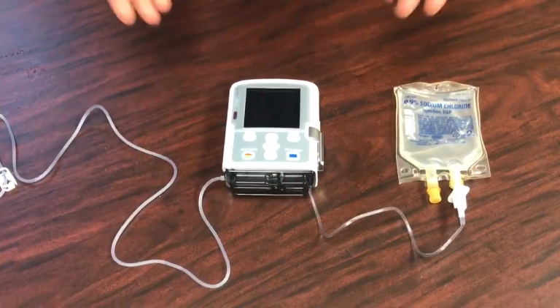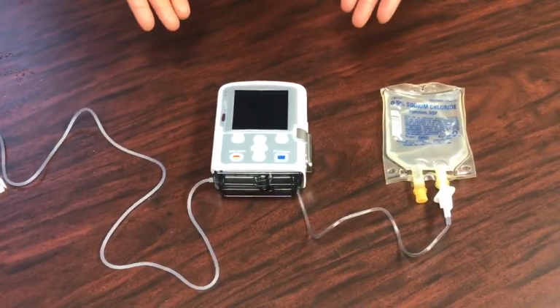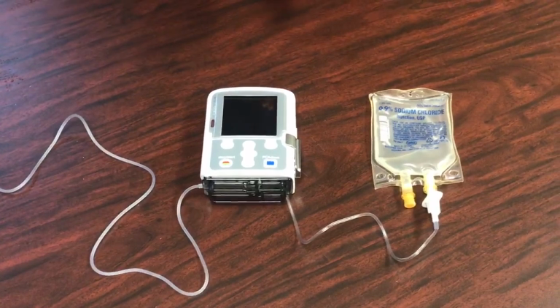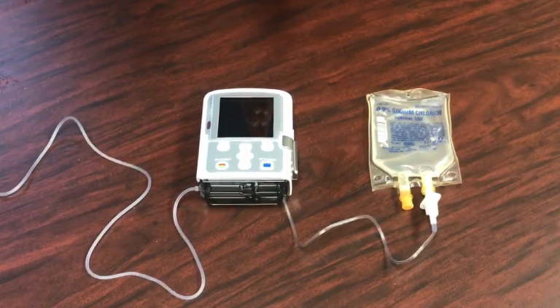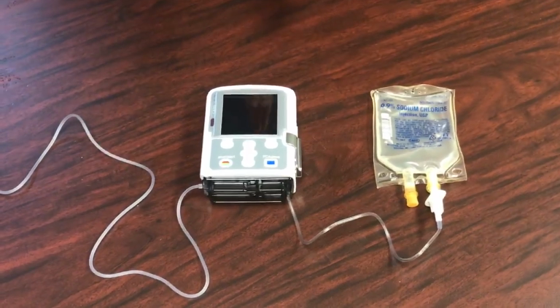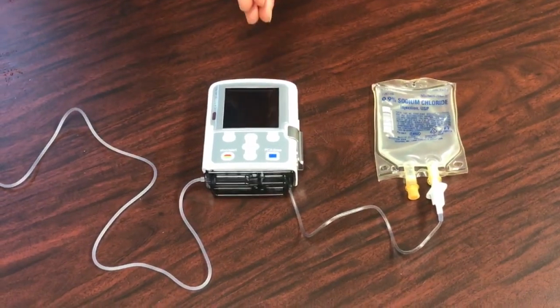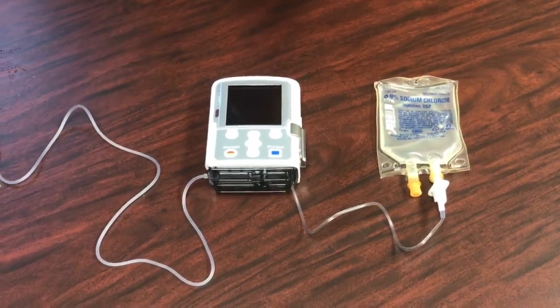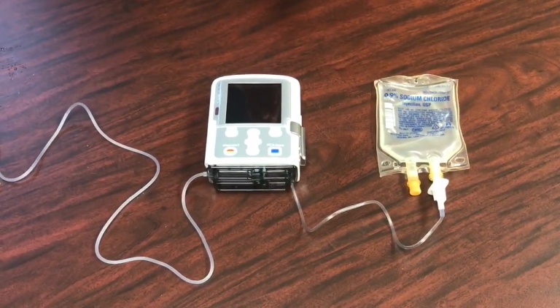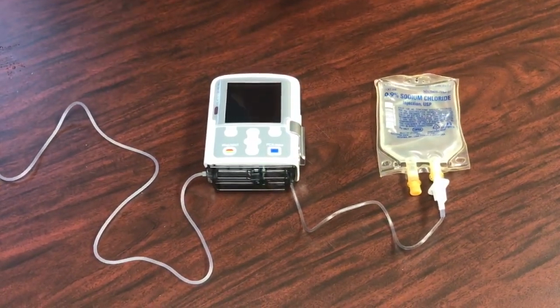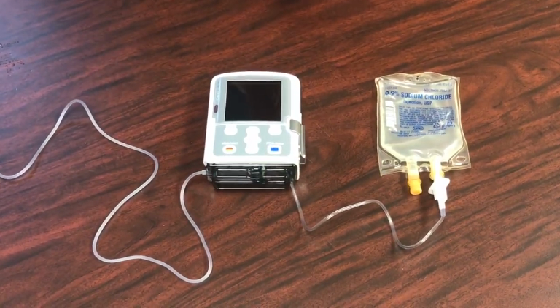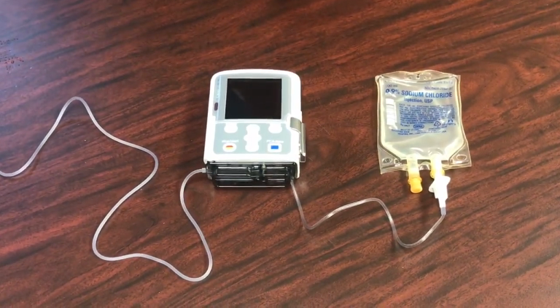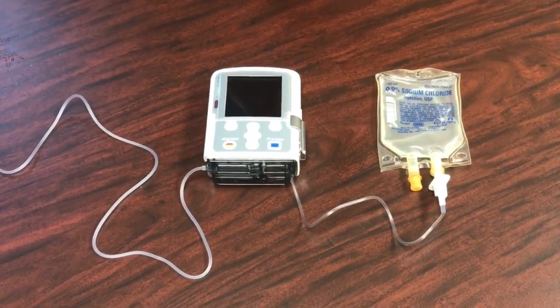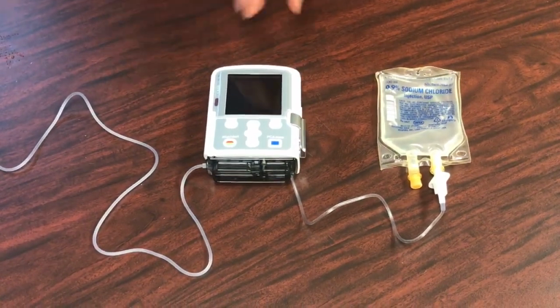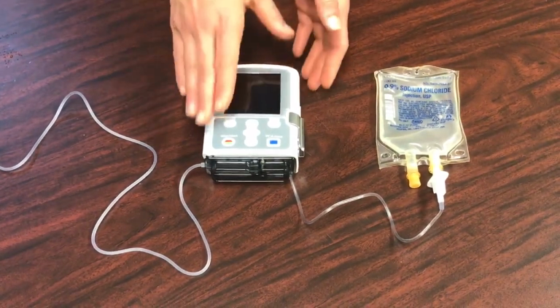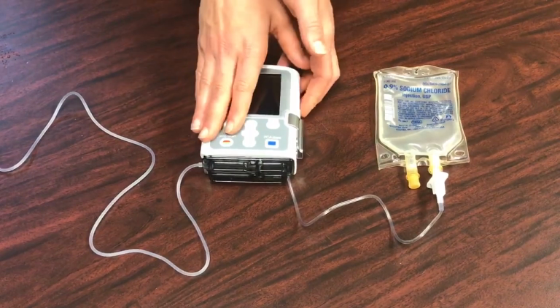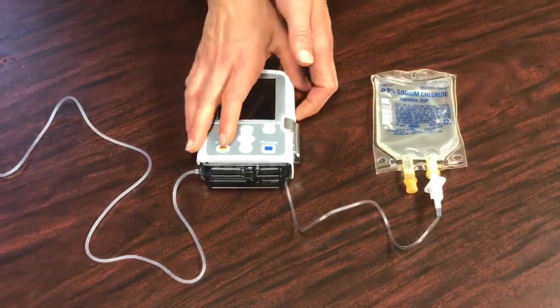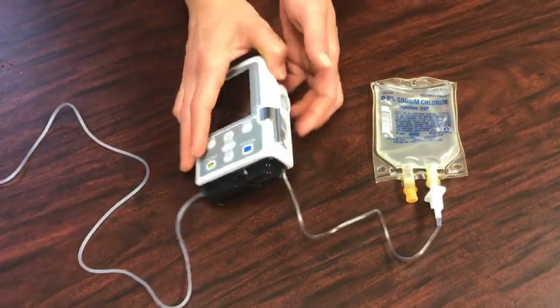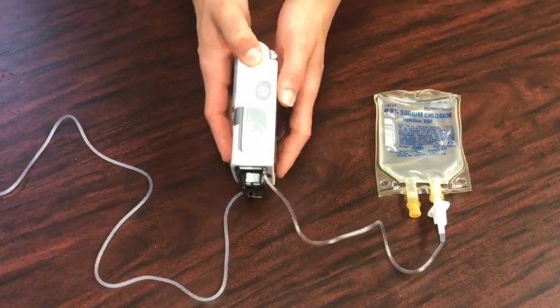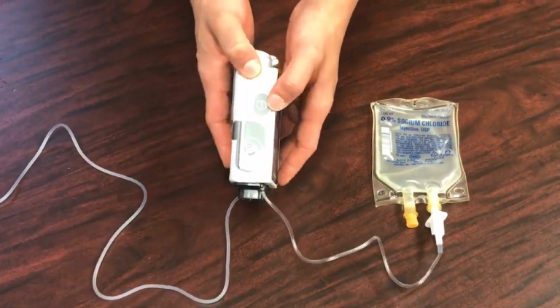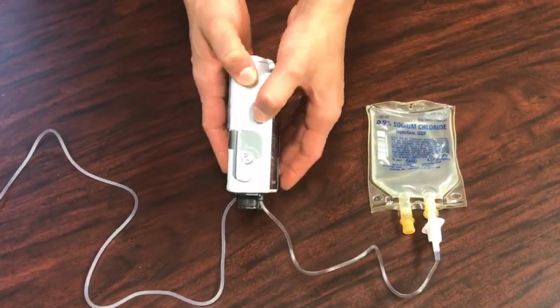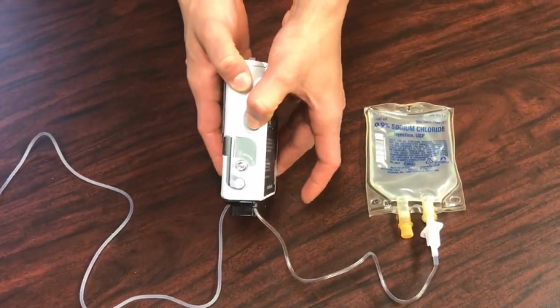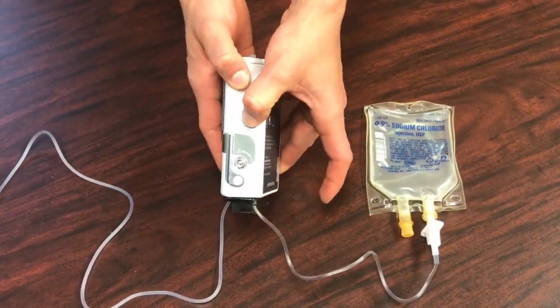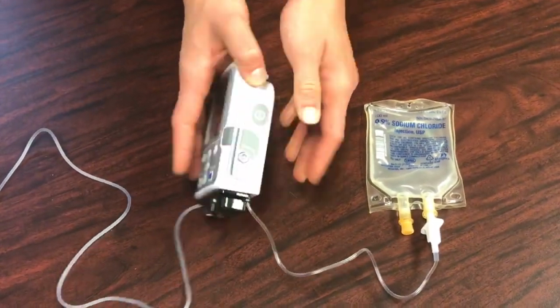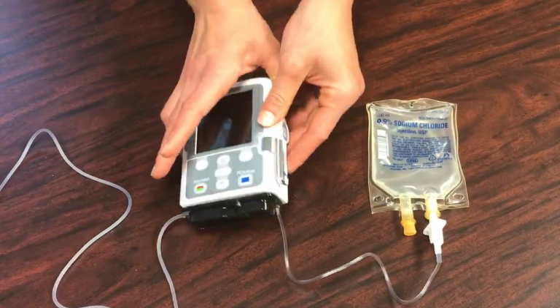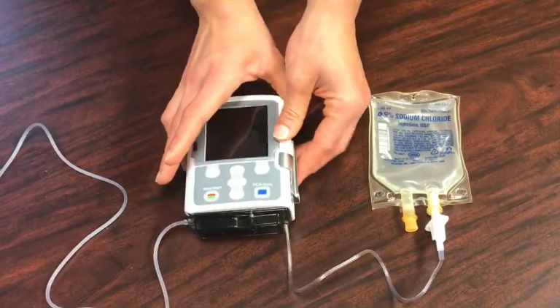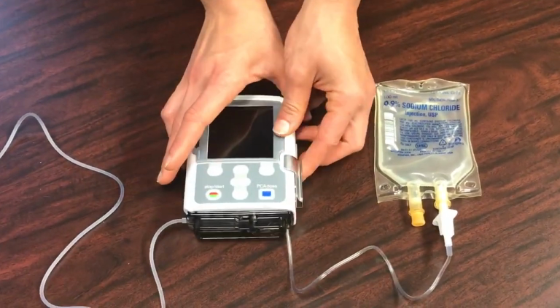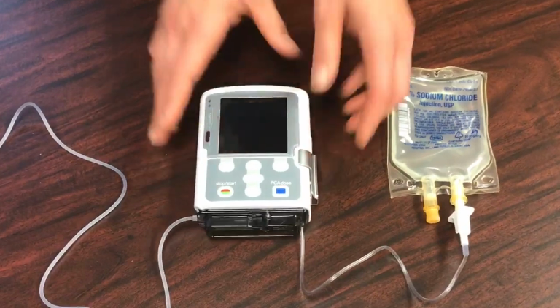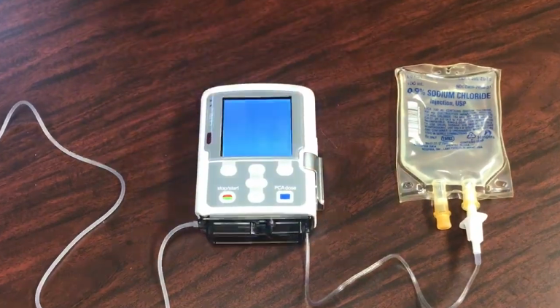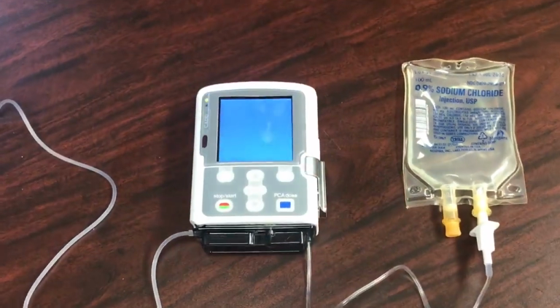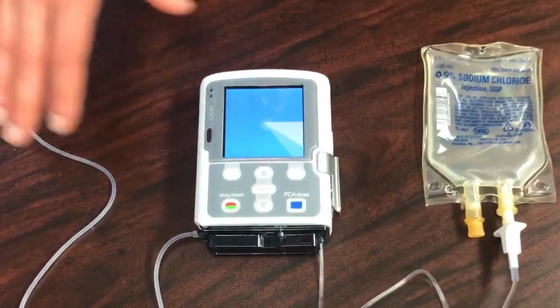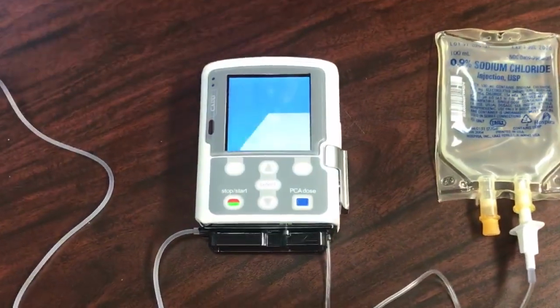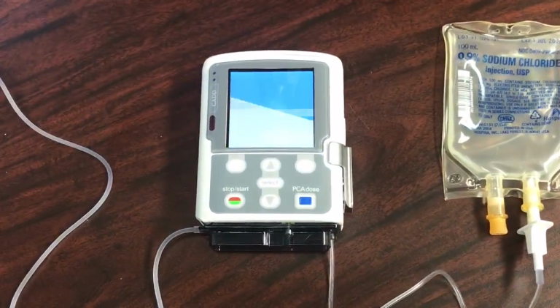After you have attached the cassette tubing to the pump, go ahead and power your pump on. The power button can be found on the side of the pump — just press that so the pump can be powered on.